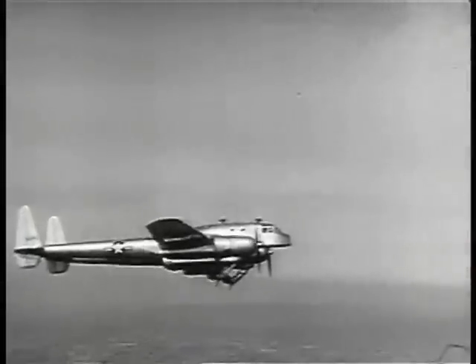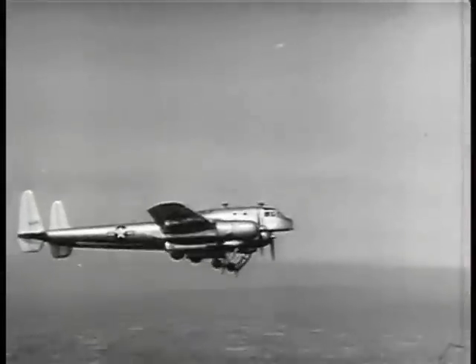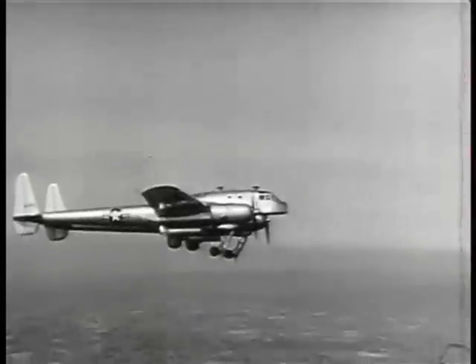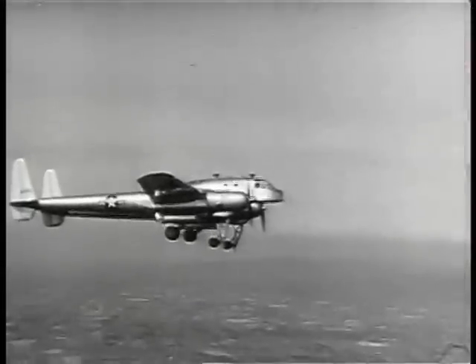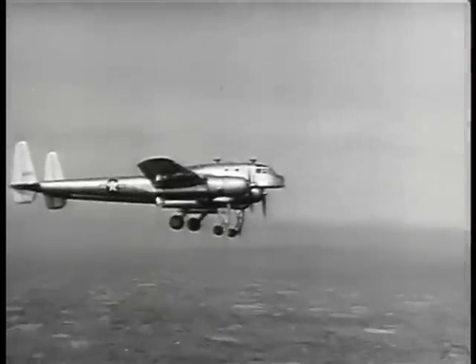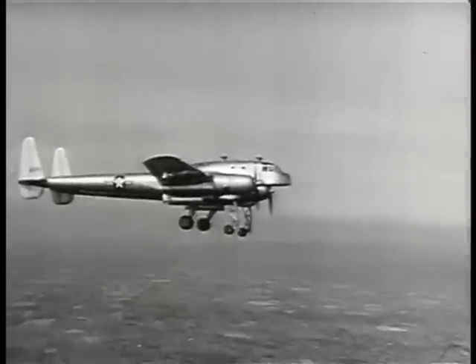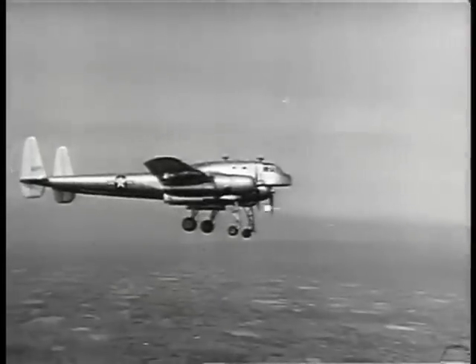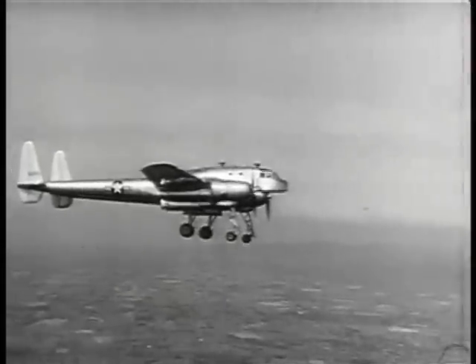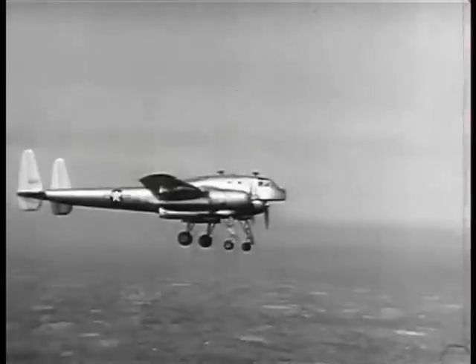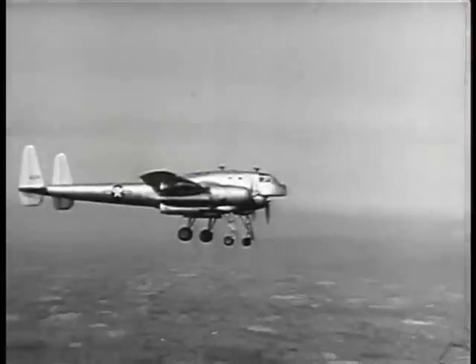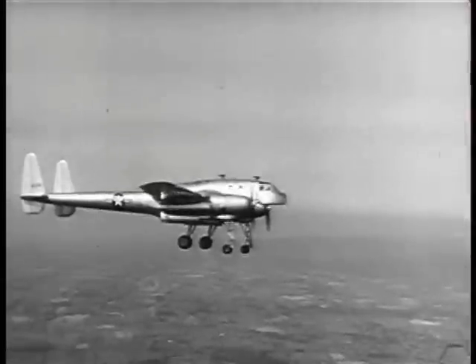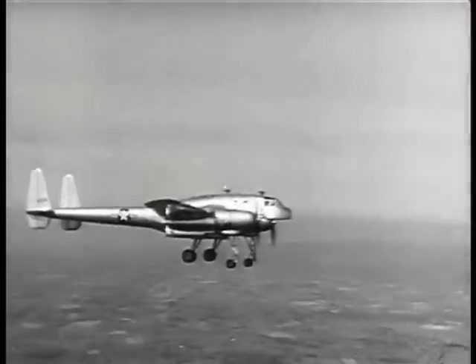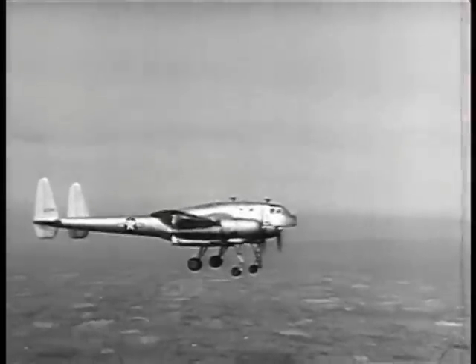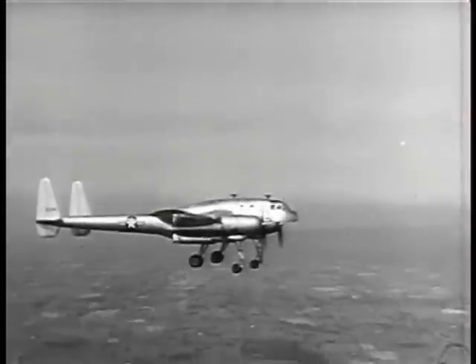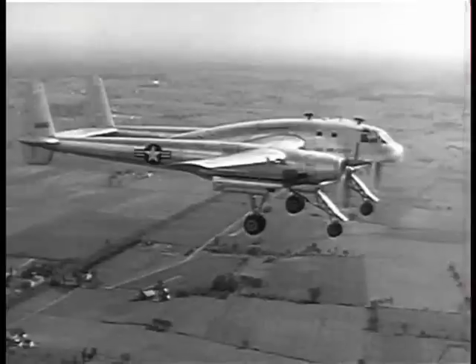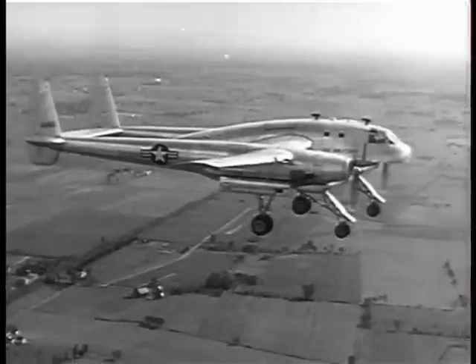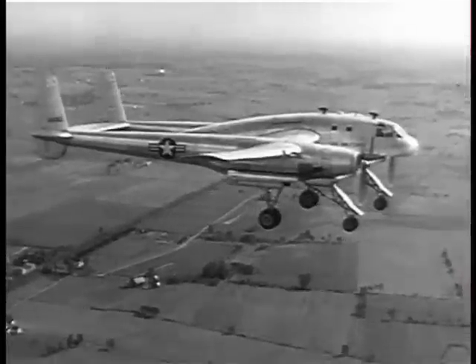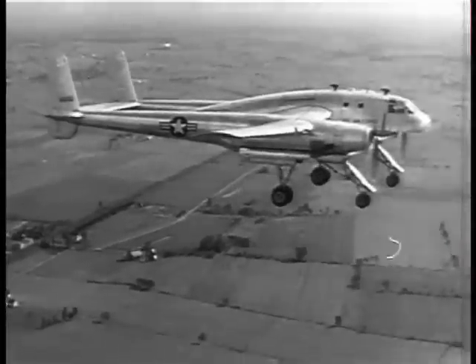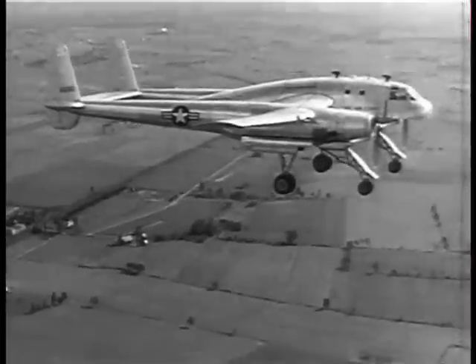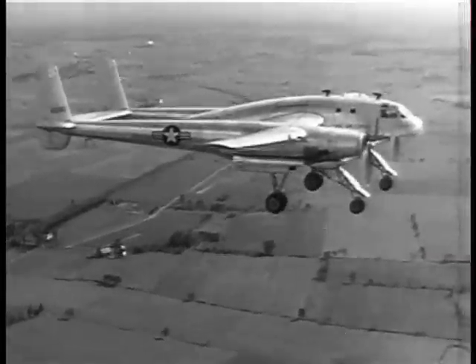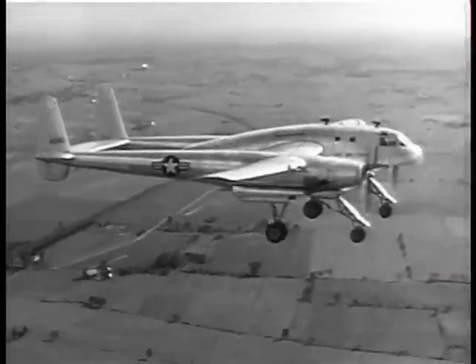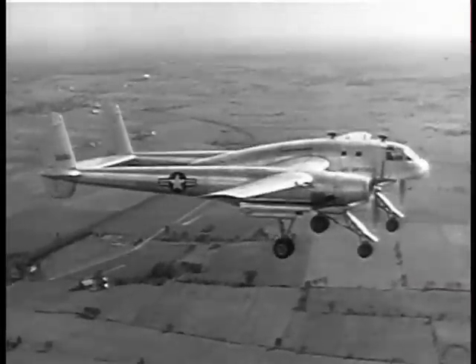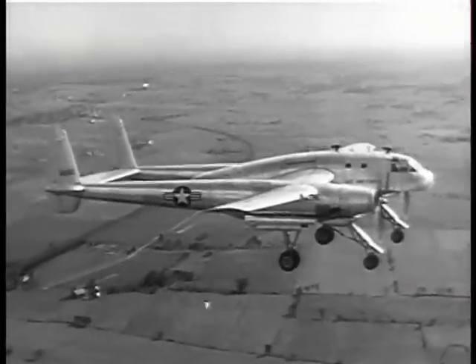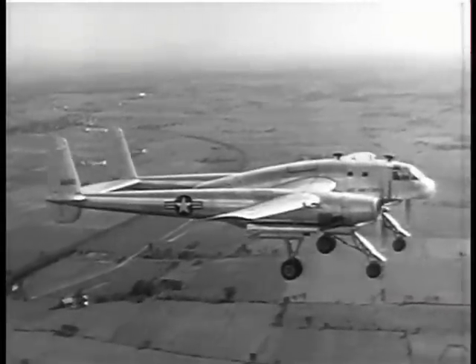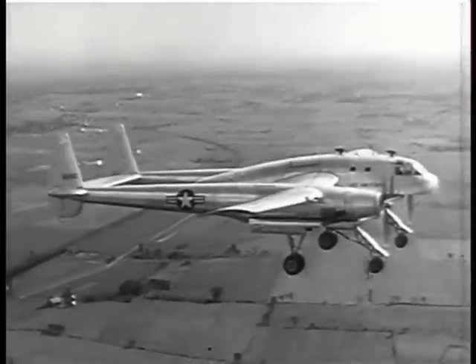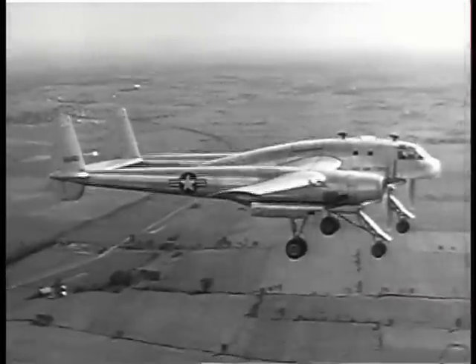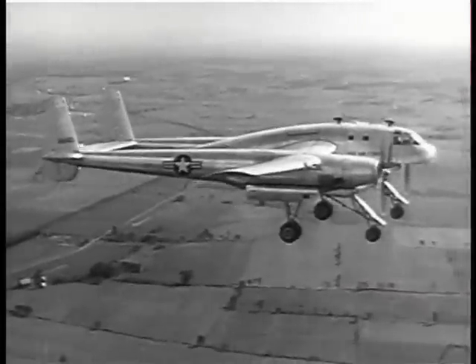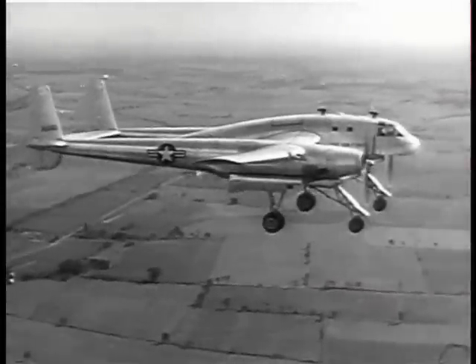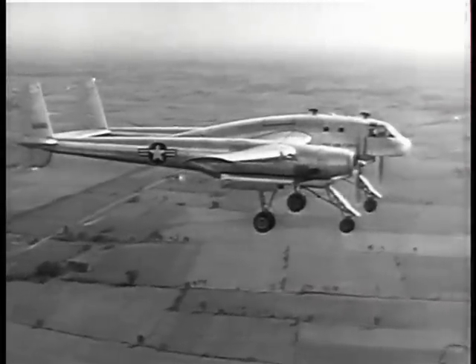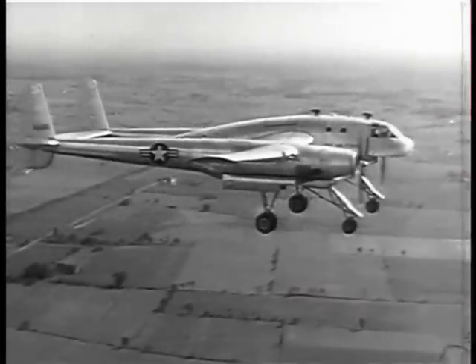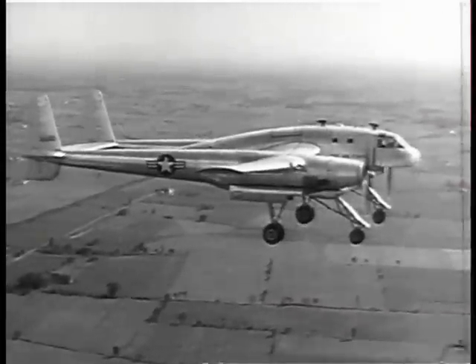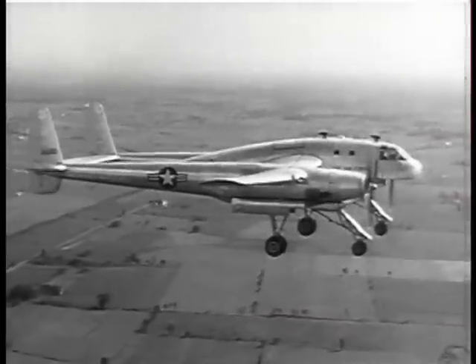The landing gear consists of four retractable dual wheel units. It's electrically operated and the main or rear wheels have brakes.